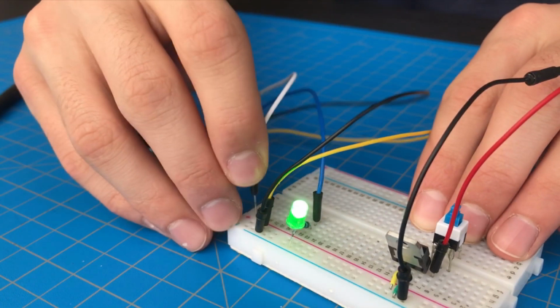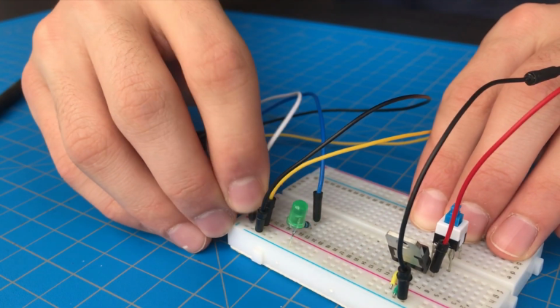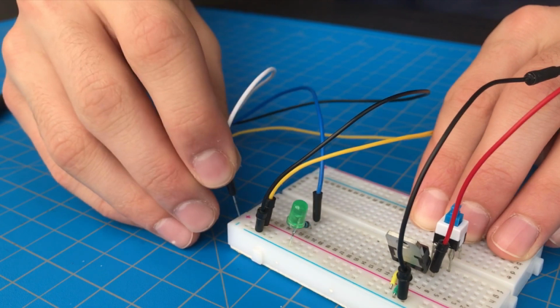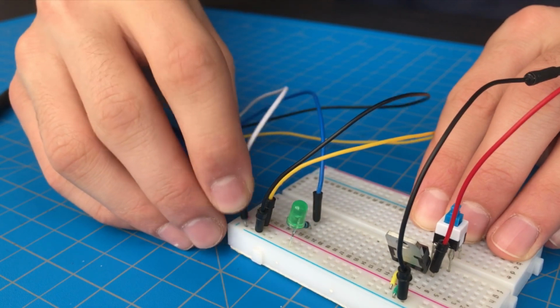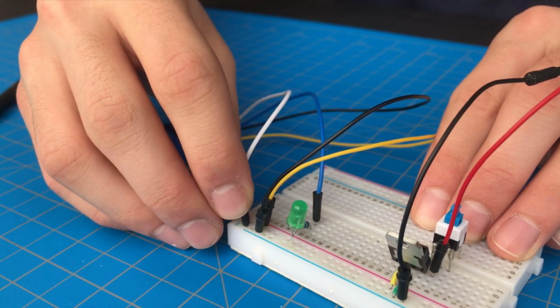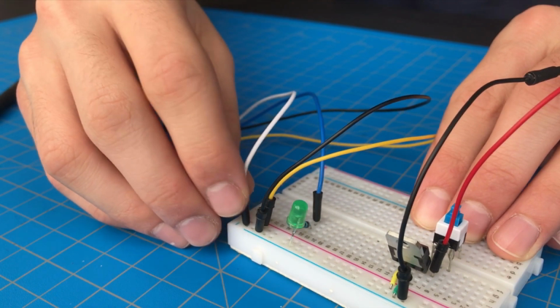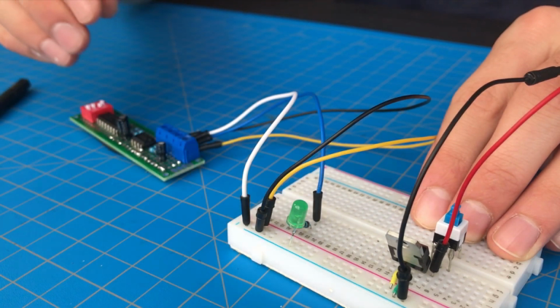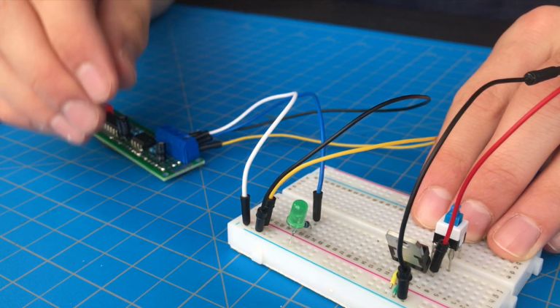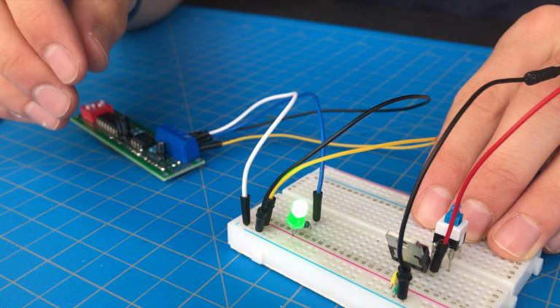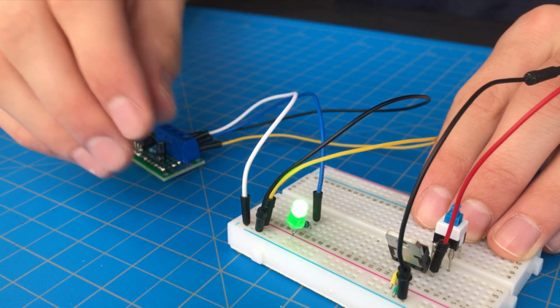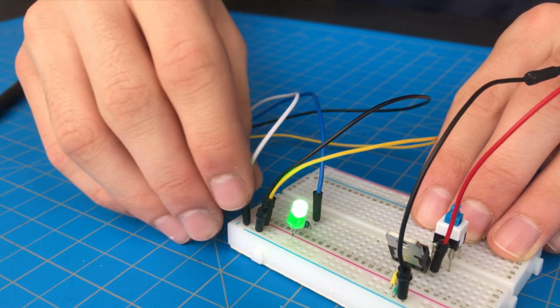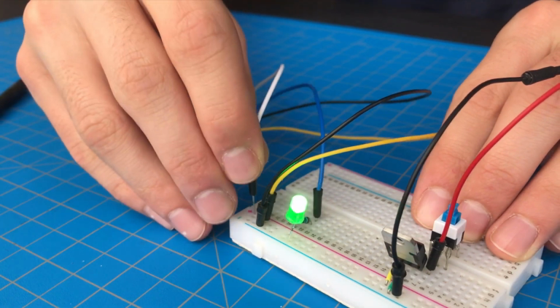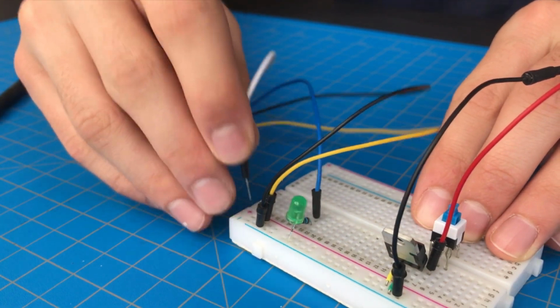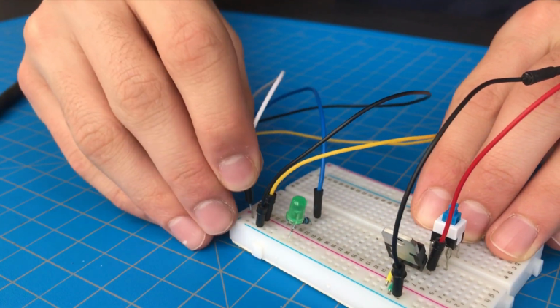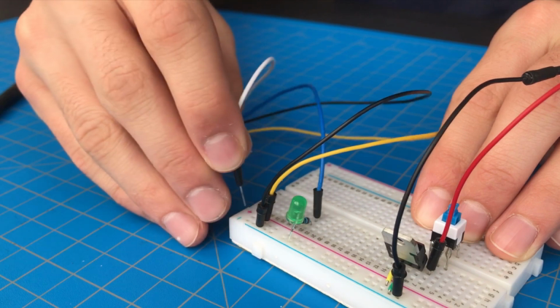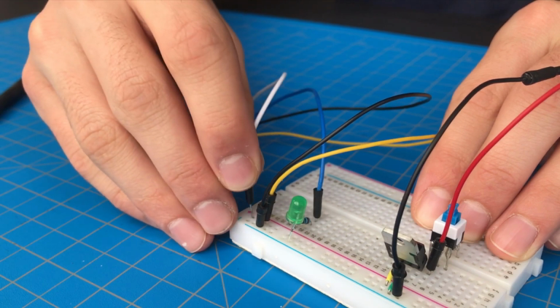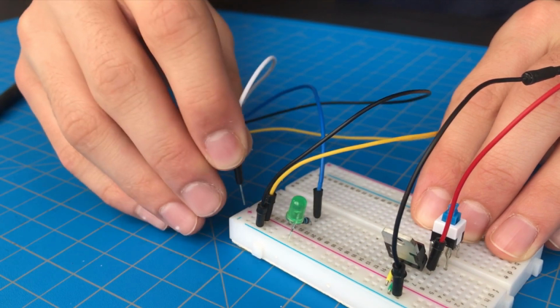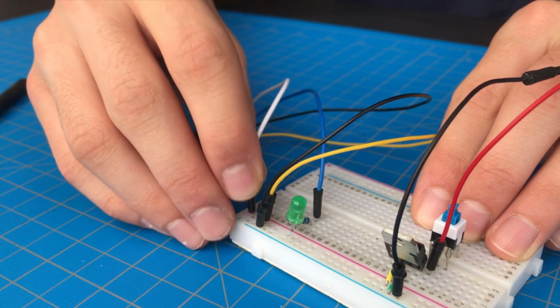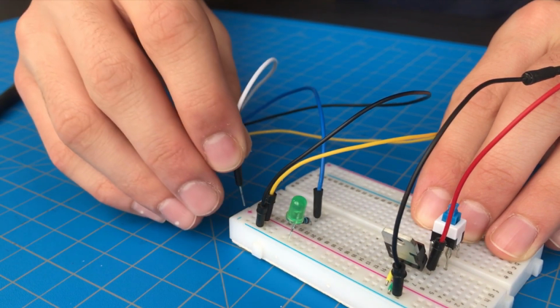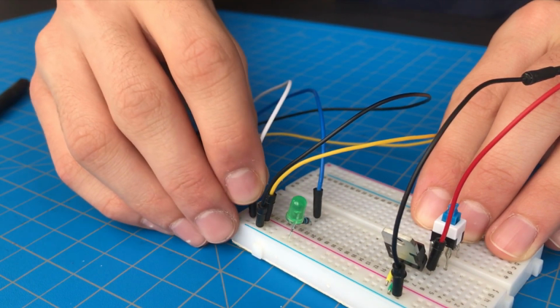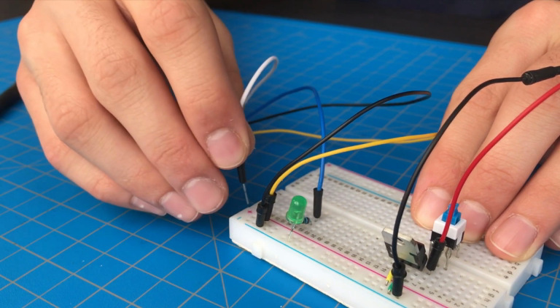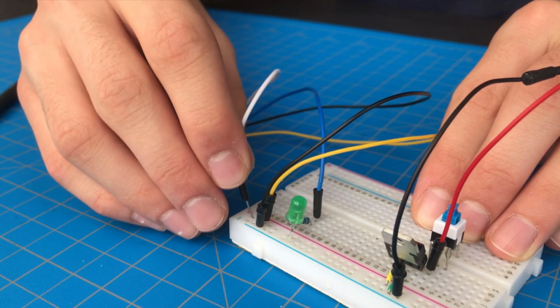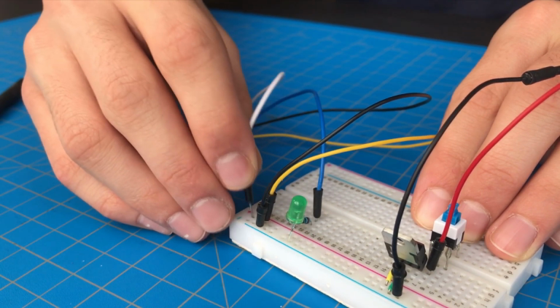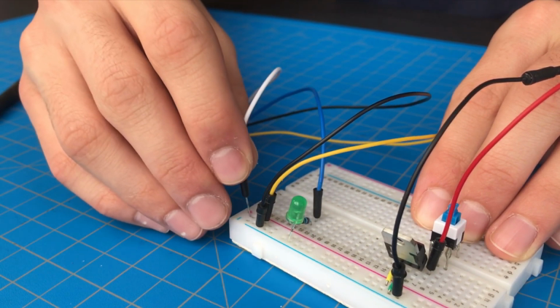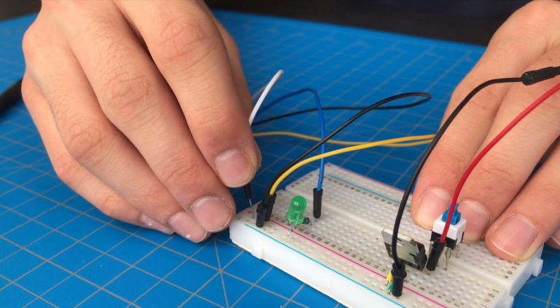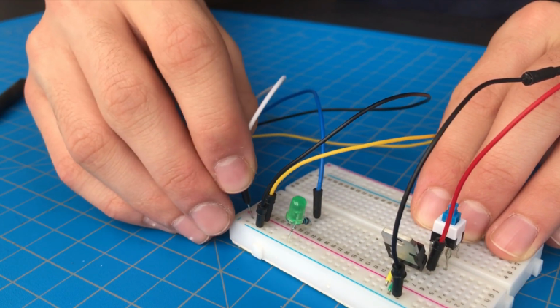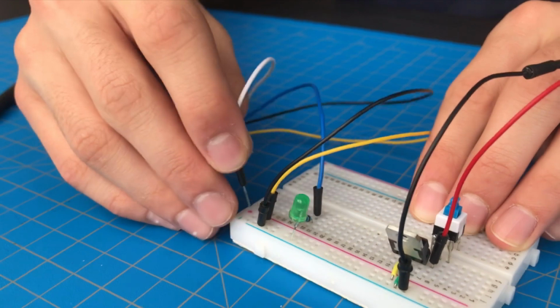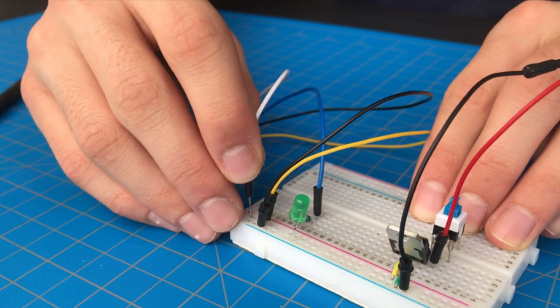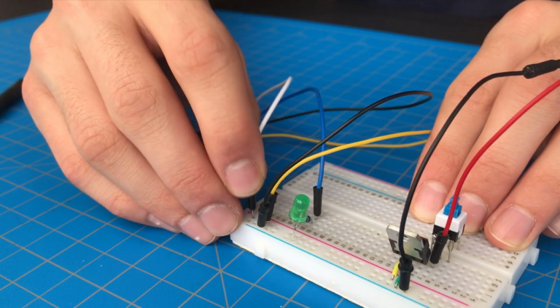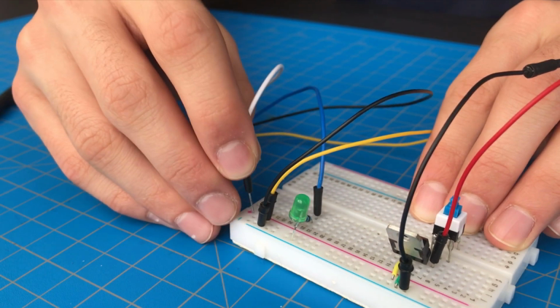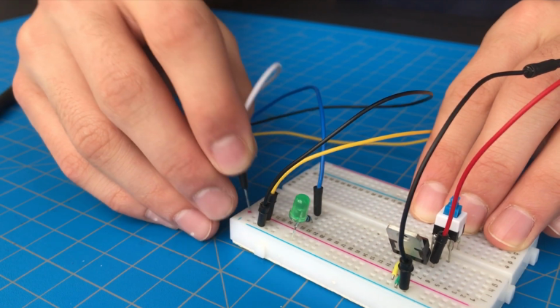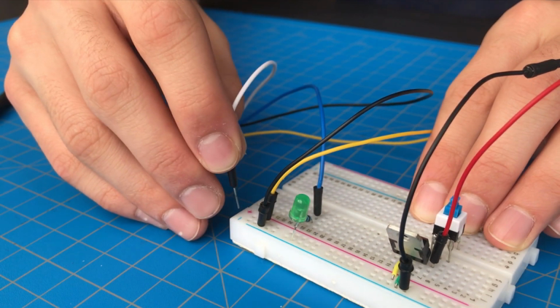By turning on the input pin, you can clear the watchdog timer's output signal and the counter. If you keep constantly pulsing this pin, as the CPU would theoretically do, the watchdog timer will never send an output, which would mean the CPU is doing fine and doesn't need a reset.